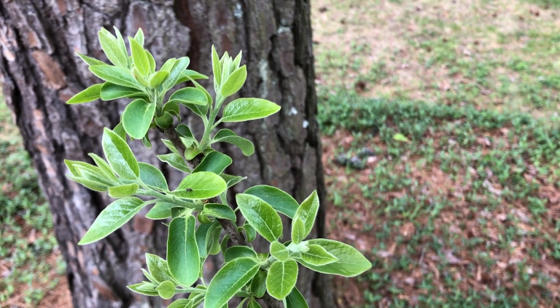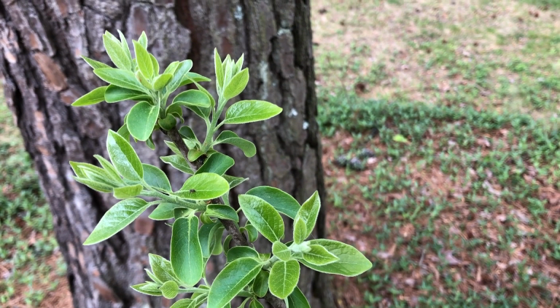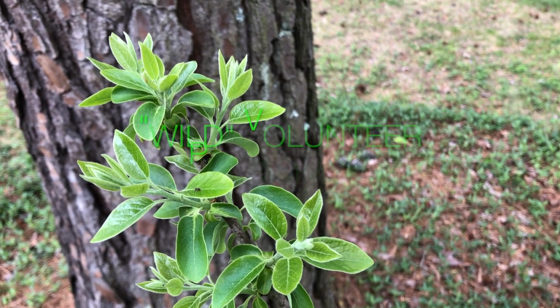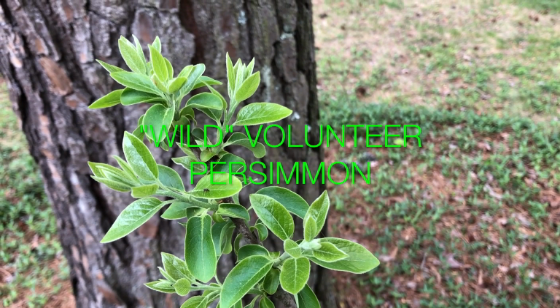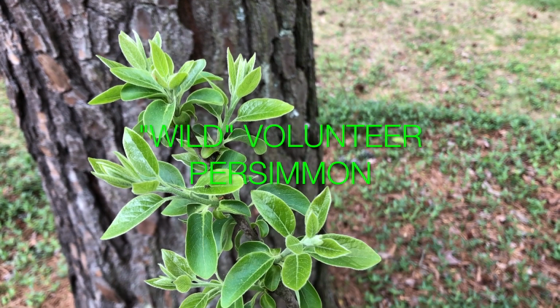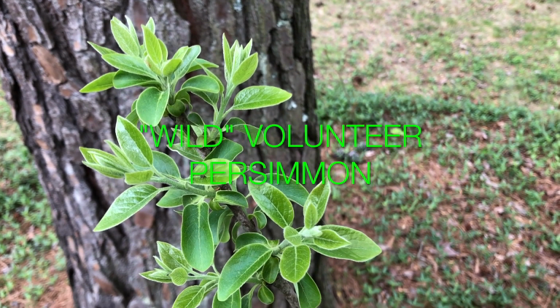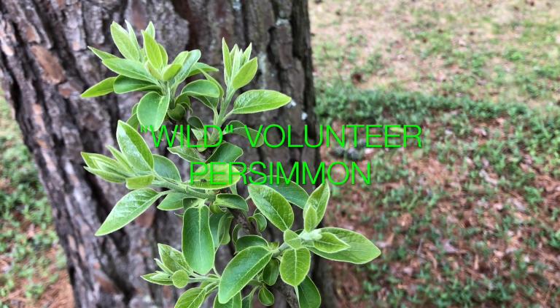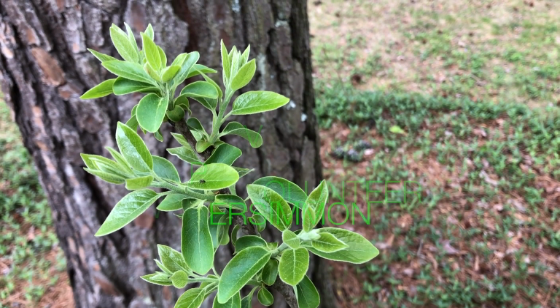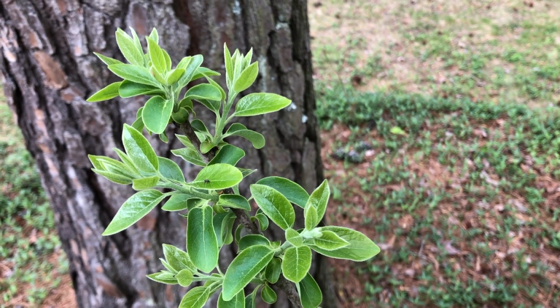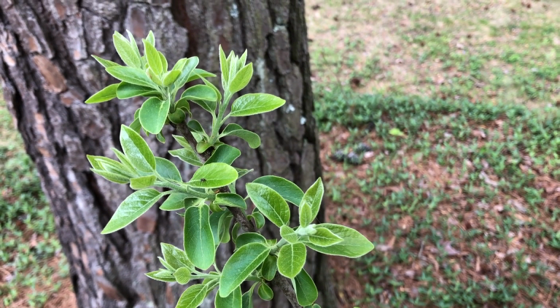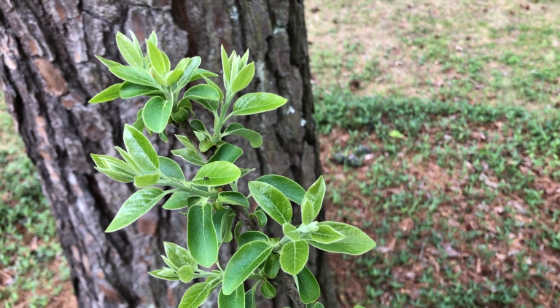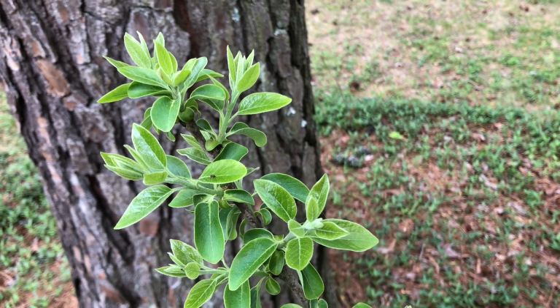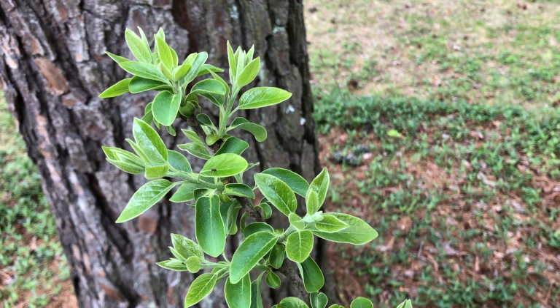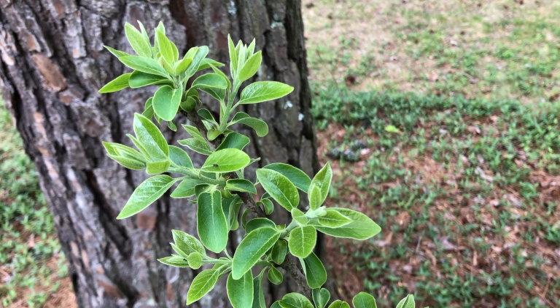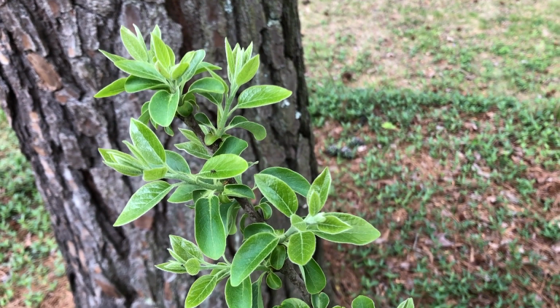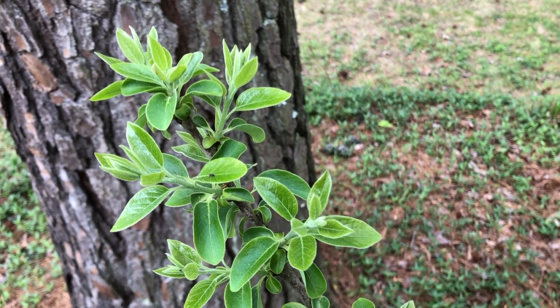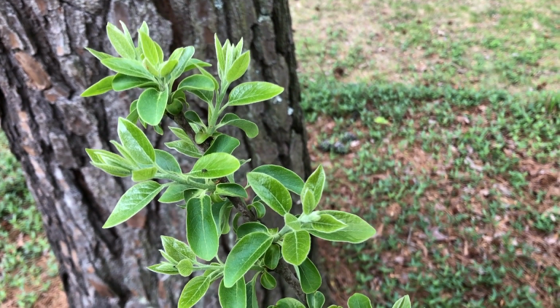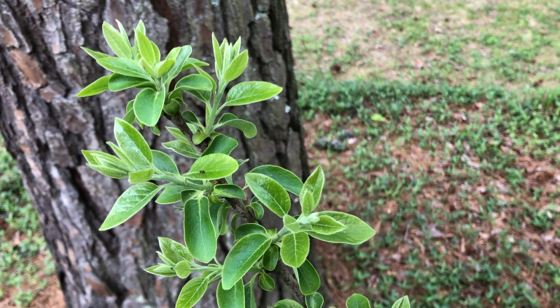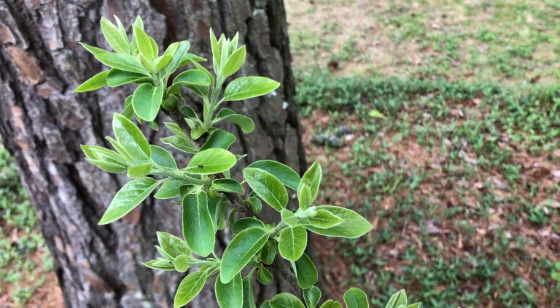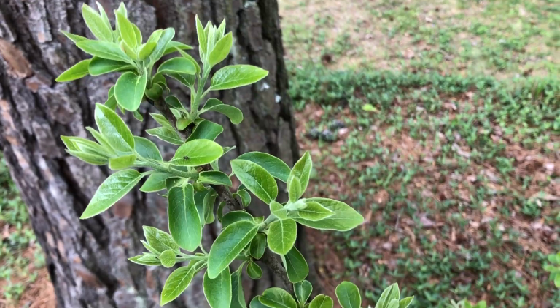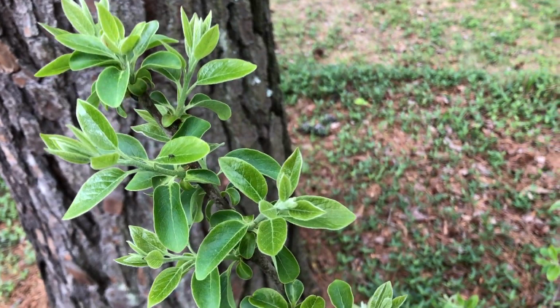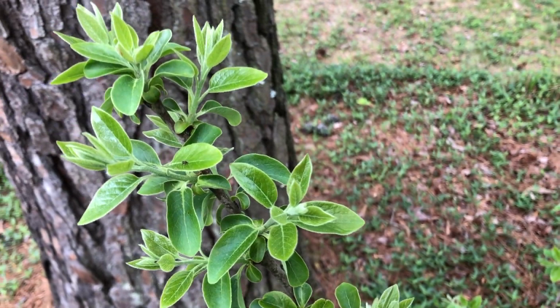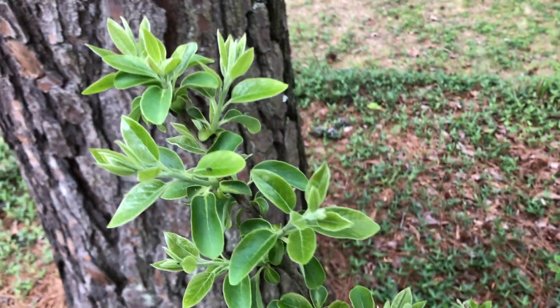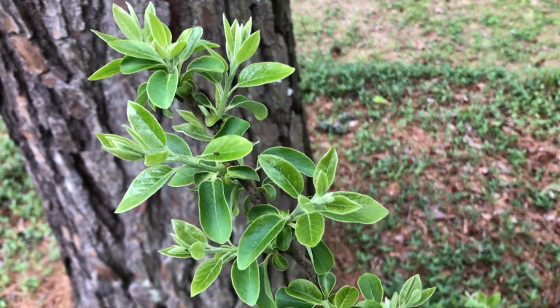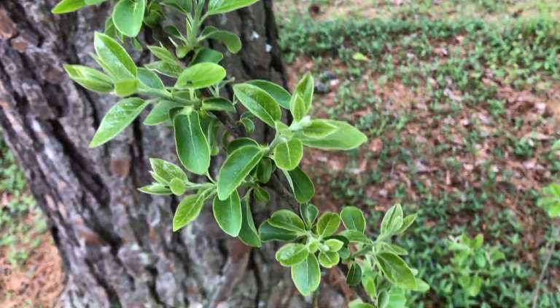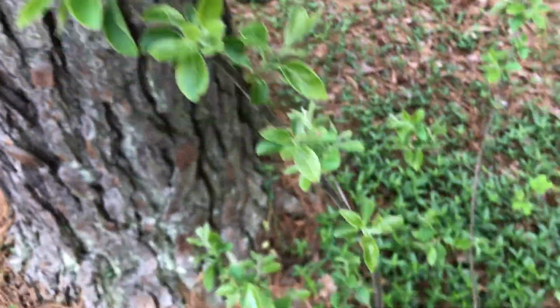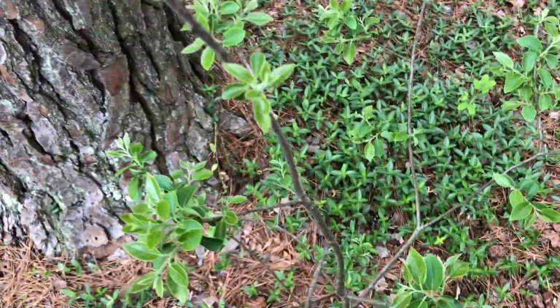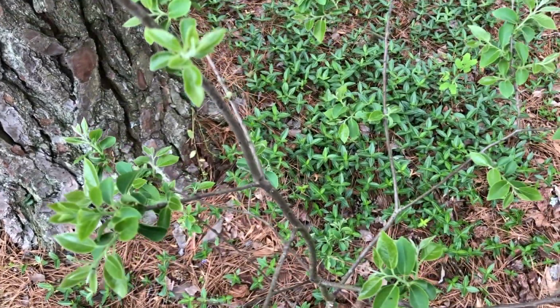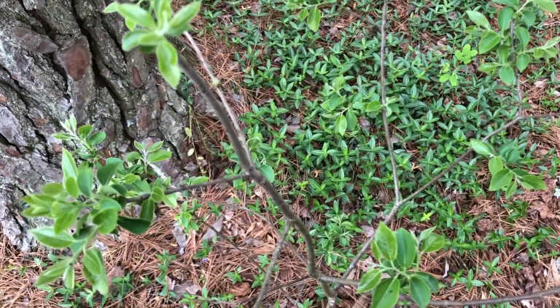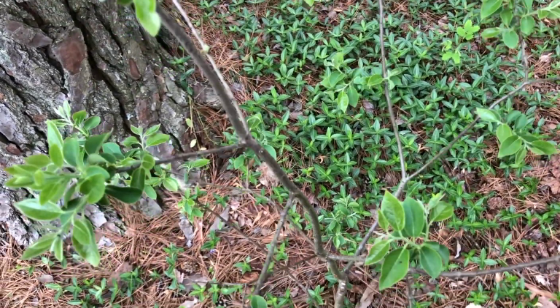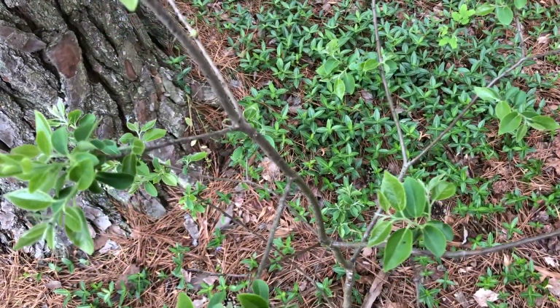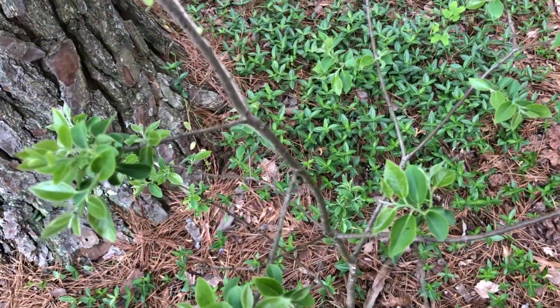This one here is a wild persimmon — it just volunteered. I didn't plant it; it was like that when I got here. Wild persimmon.